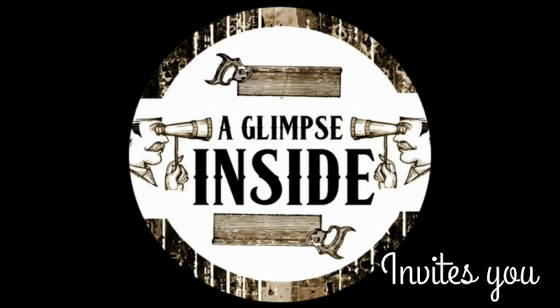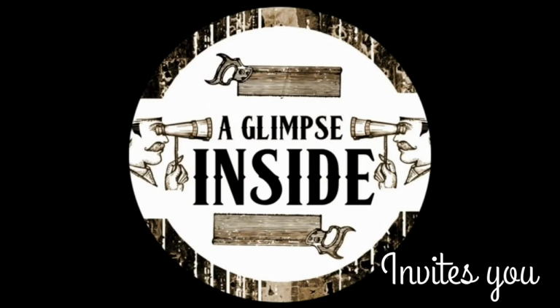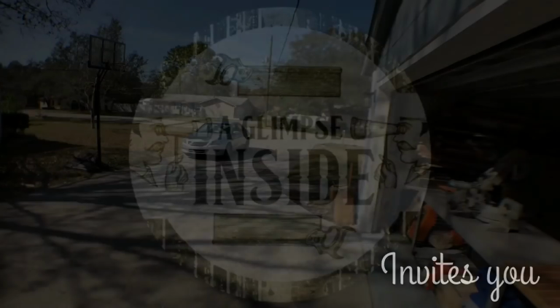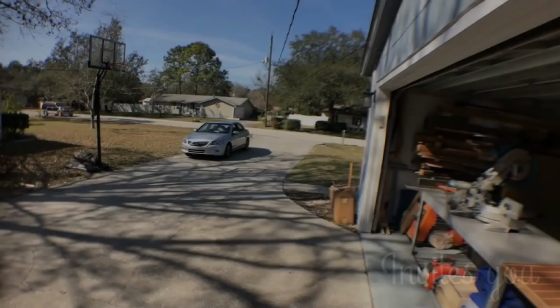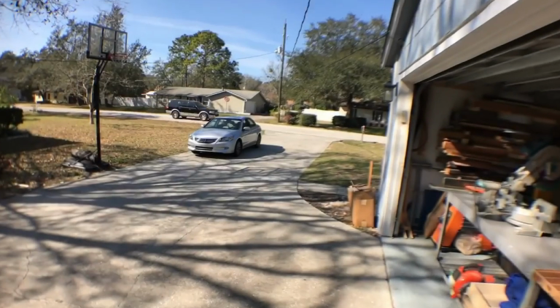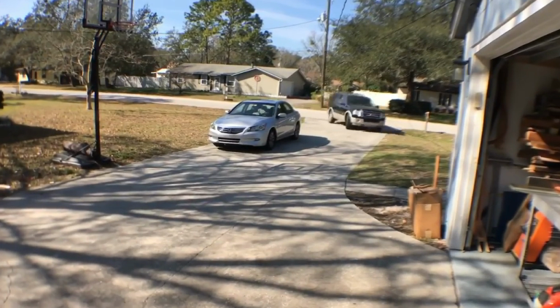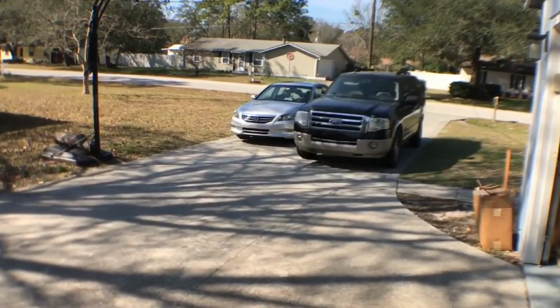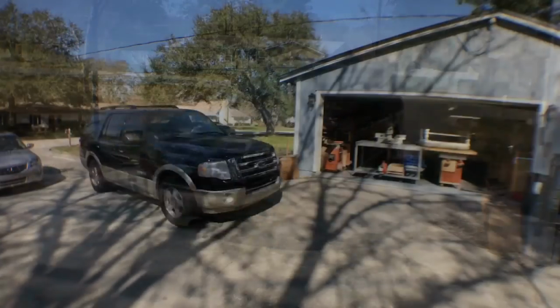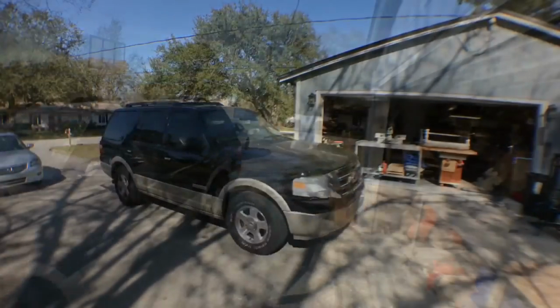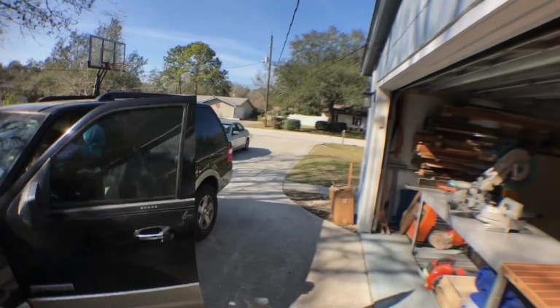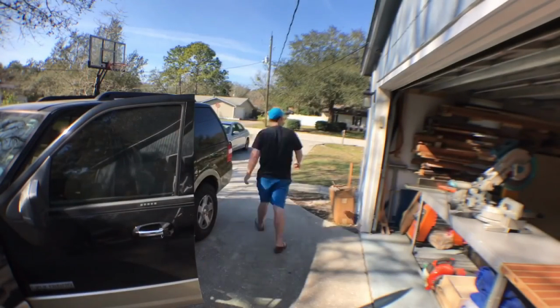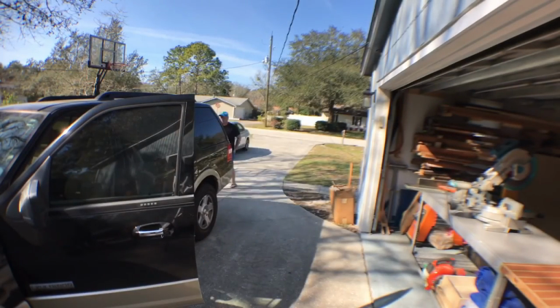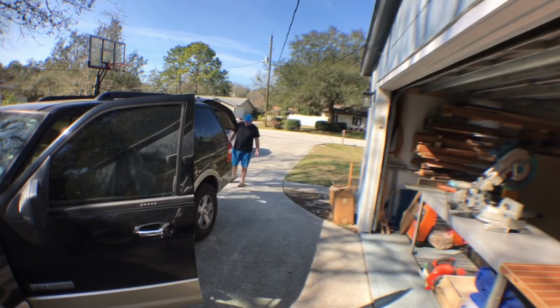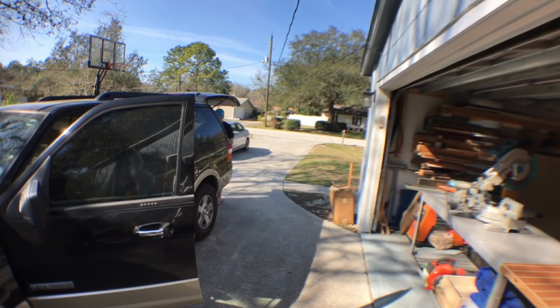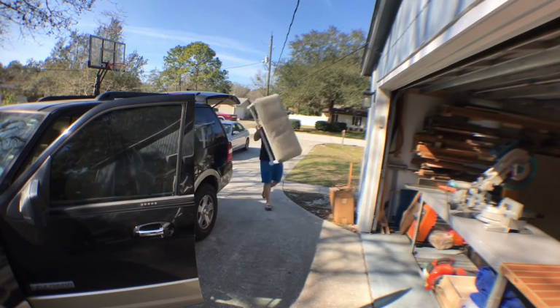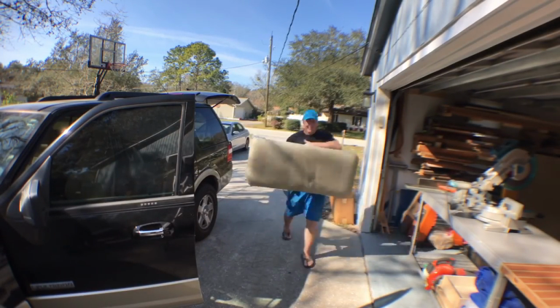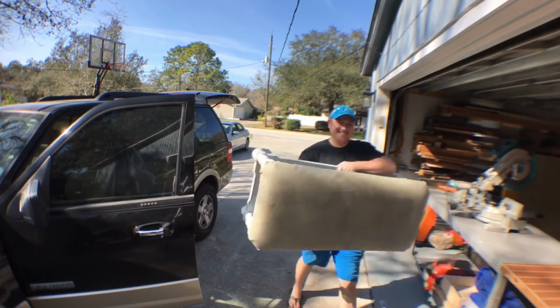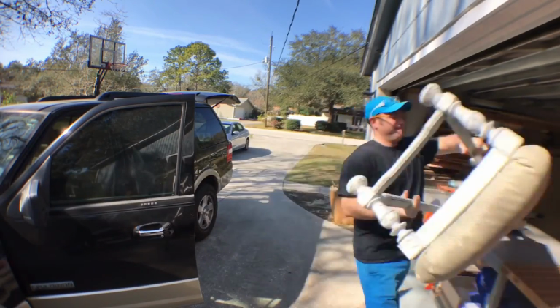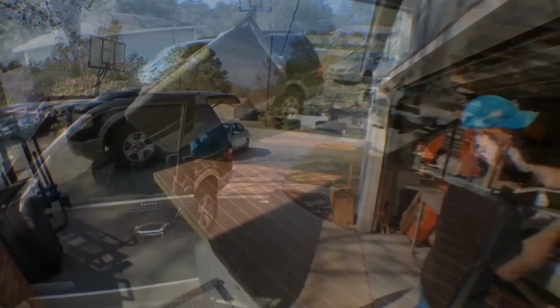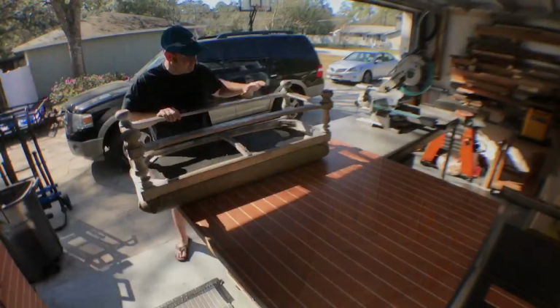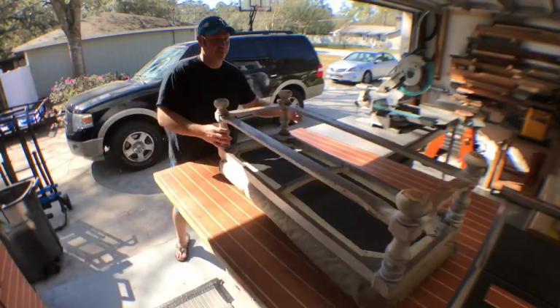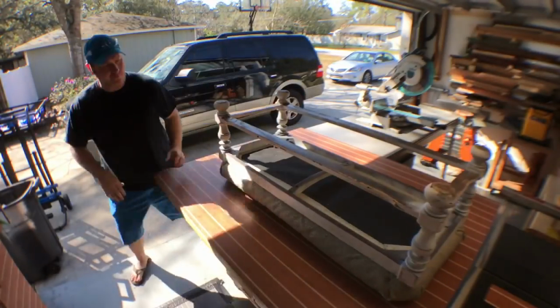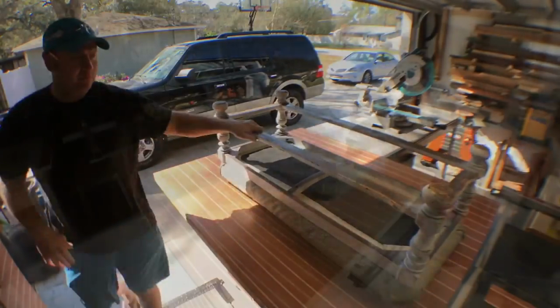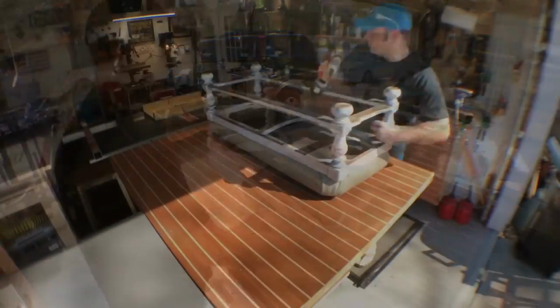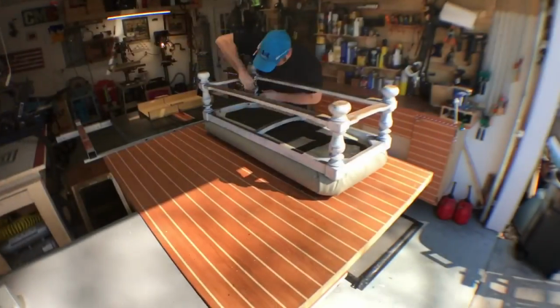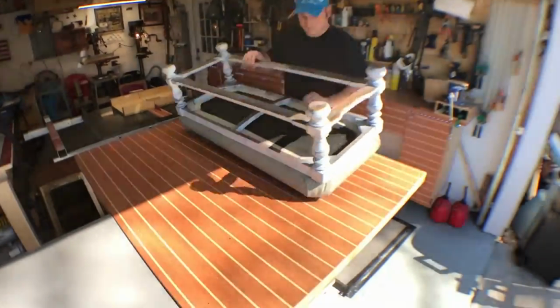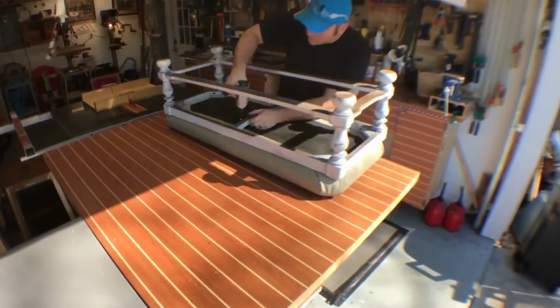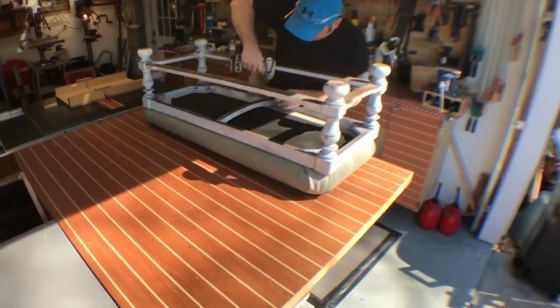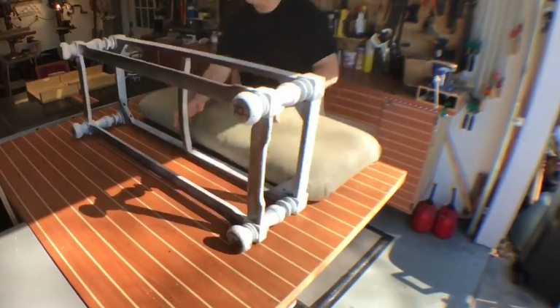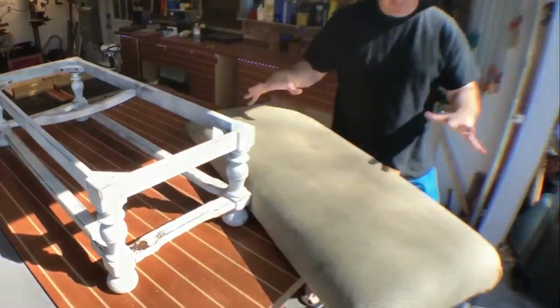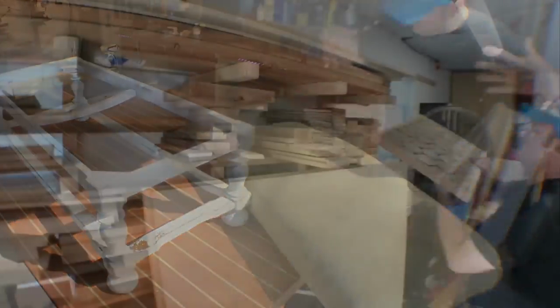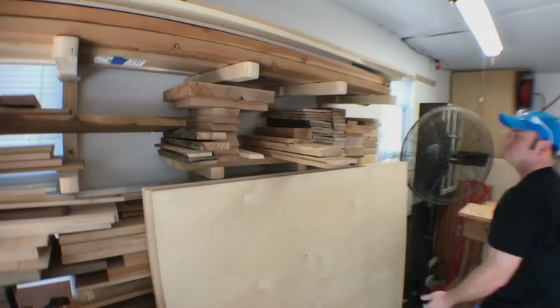Well here I am mid-Saturday morning coming back from garage sailing. I only found one thing worth my time — this old ottoman that has some stains on it. I decided that I'm going to take this thing apart, pitch the fabric, and build a tabletop for it.